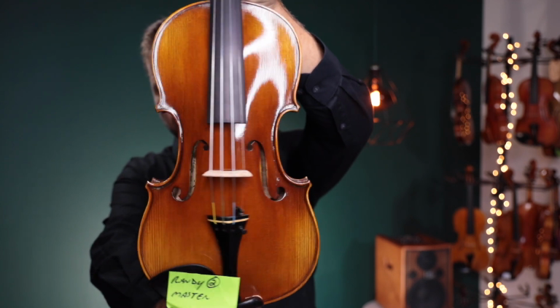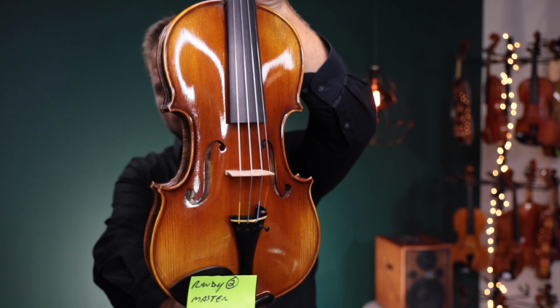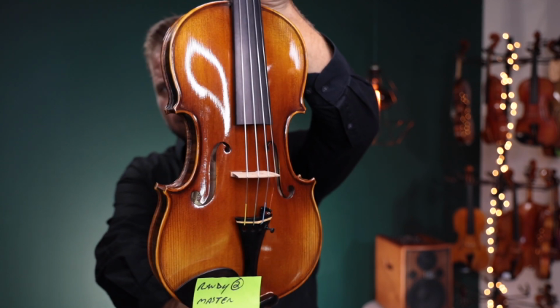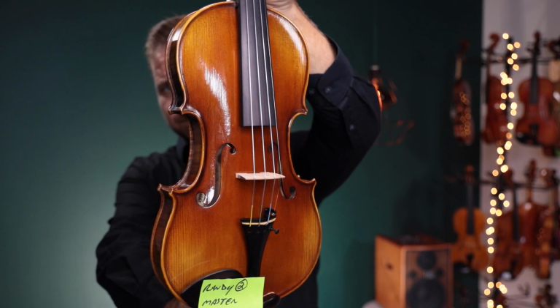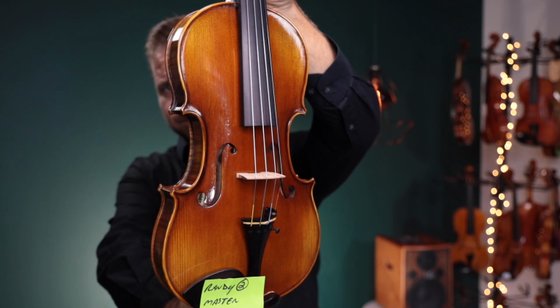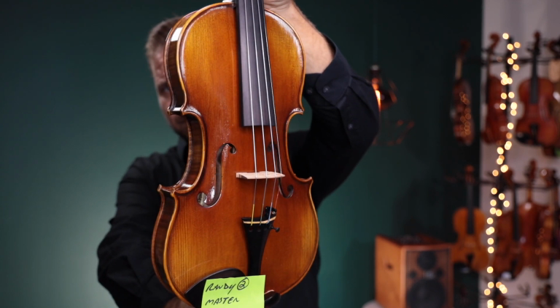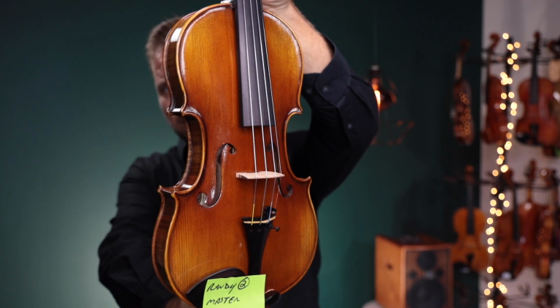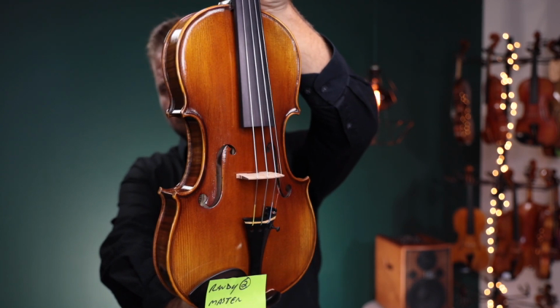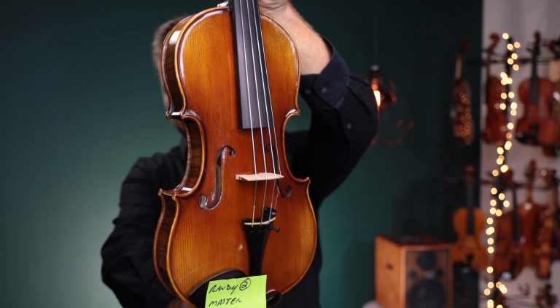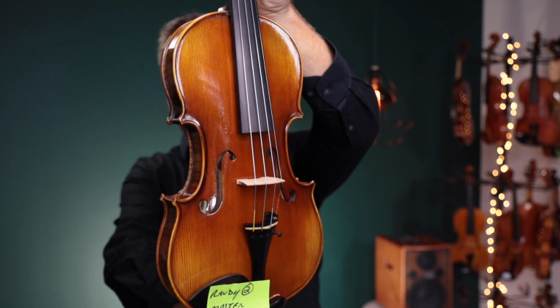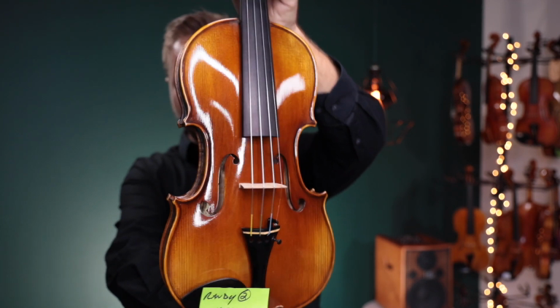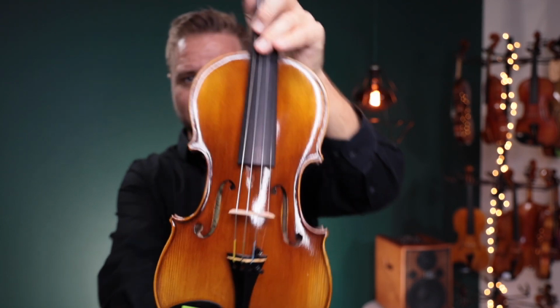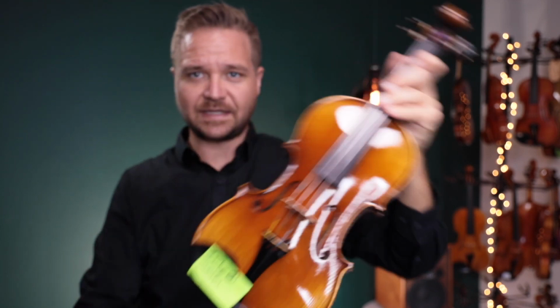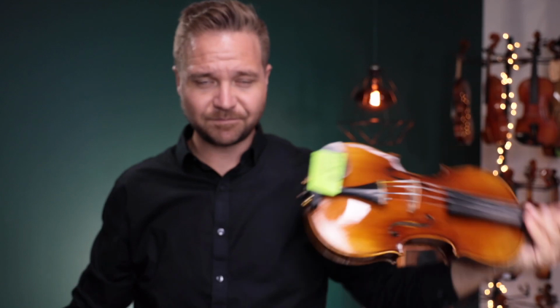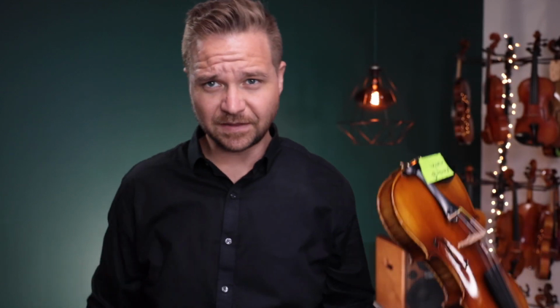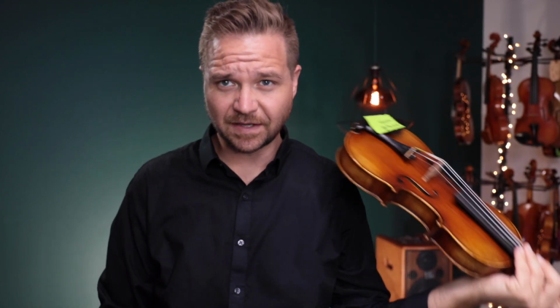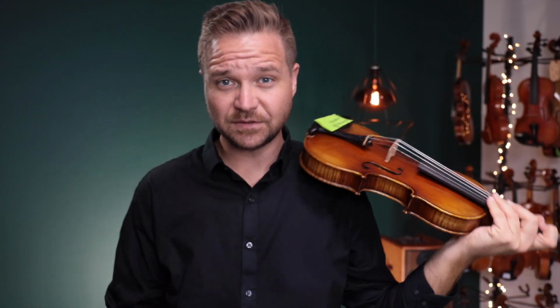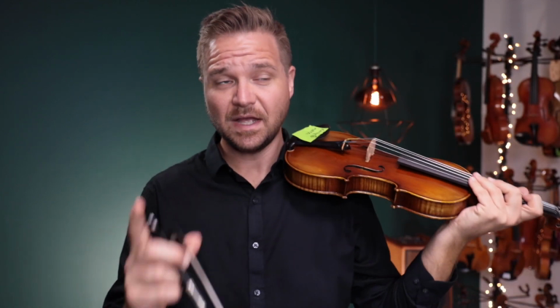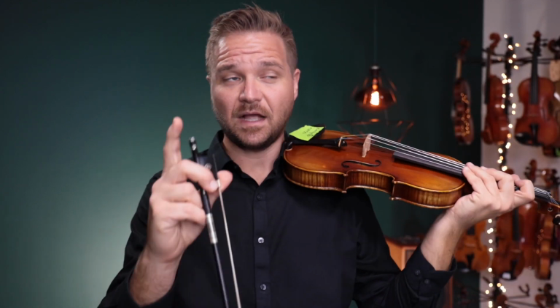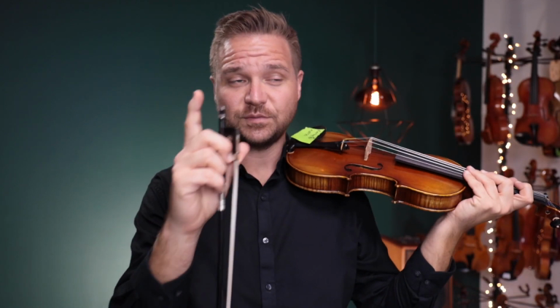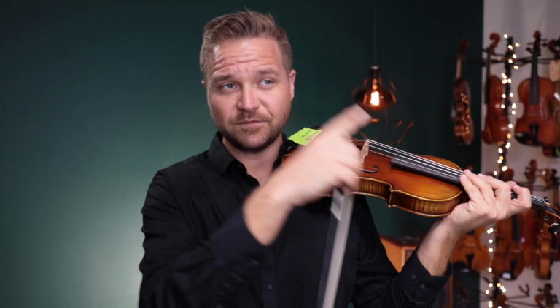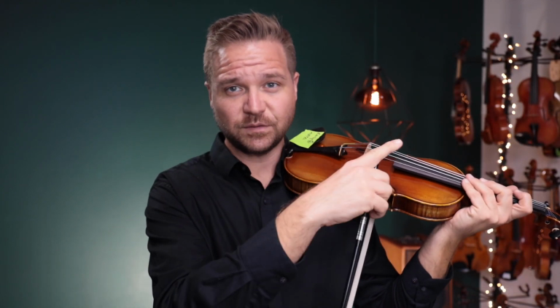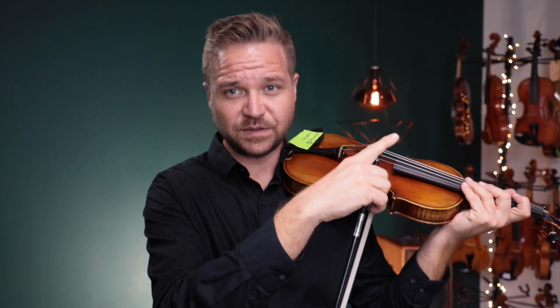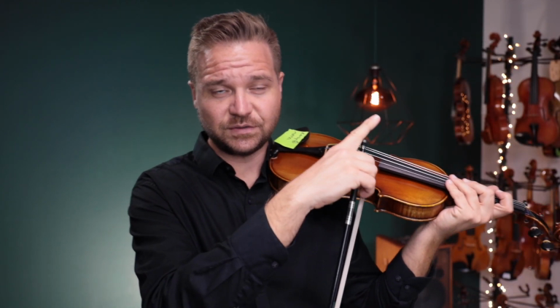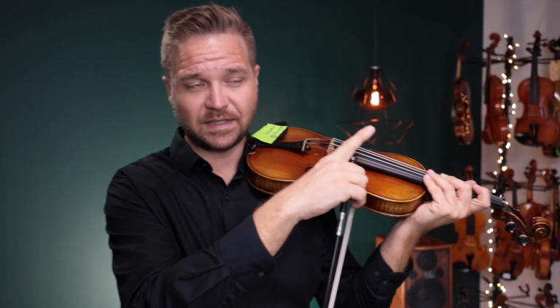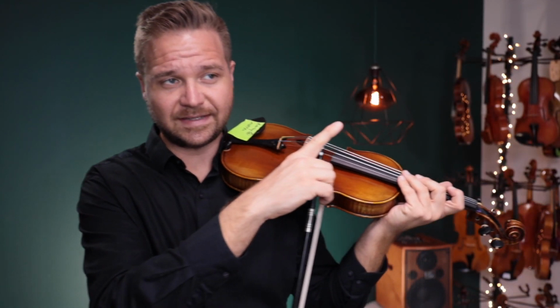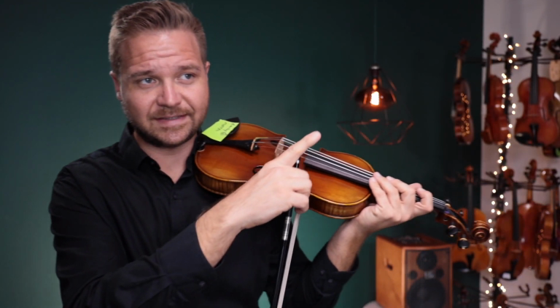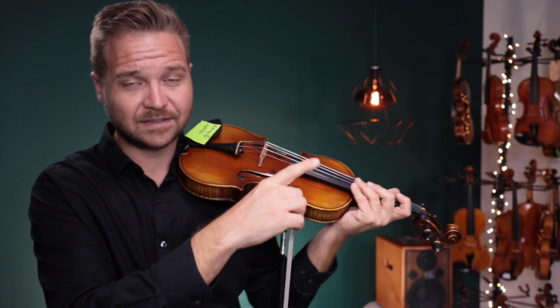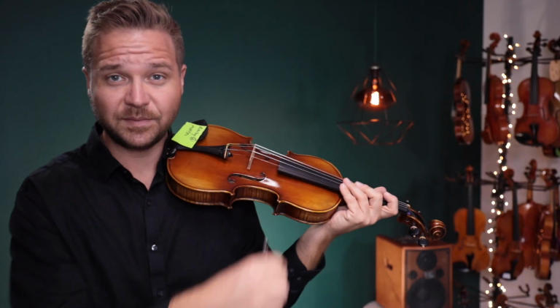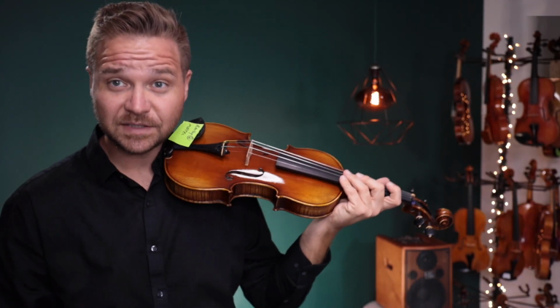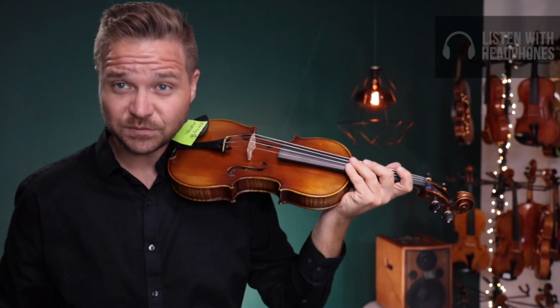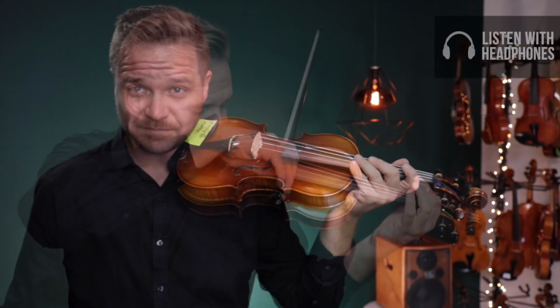Alright. Now this one has dominant strings on it. I'll switch back and forth between the two — the card up here will tell you which one I'm on.